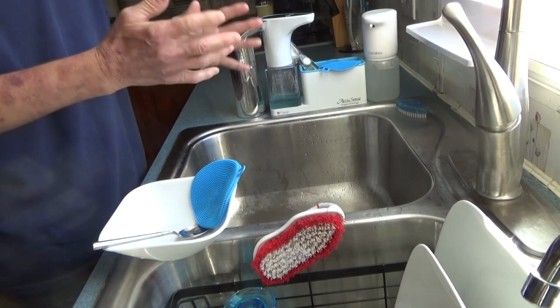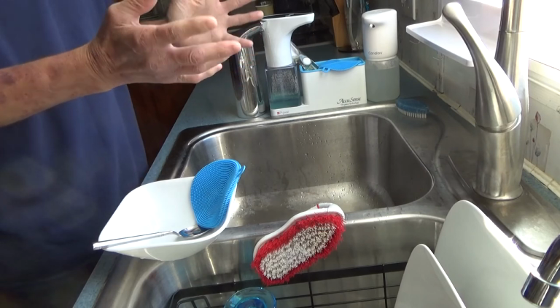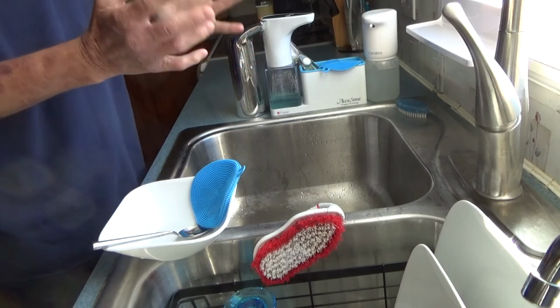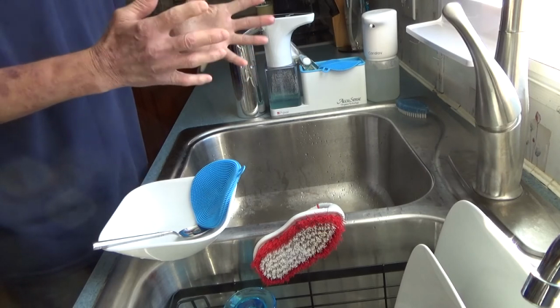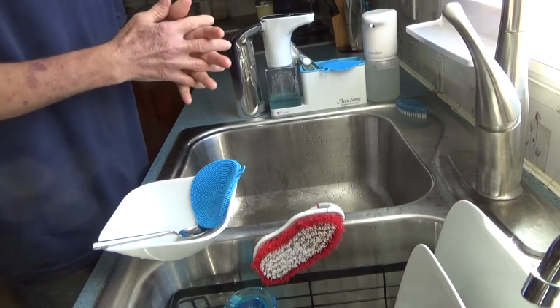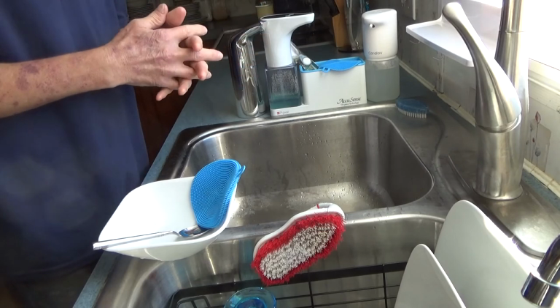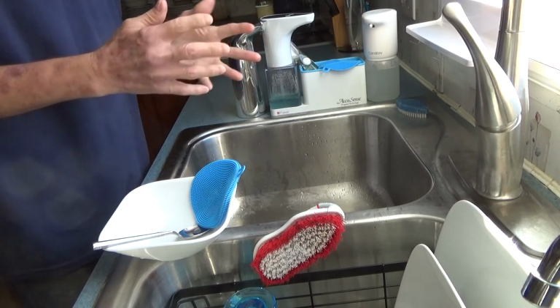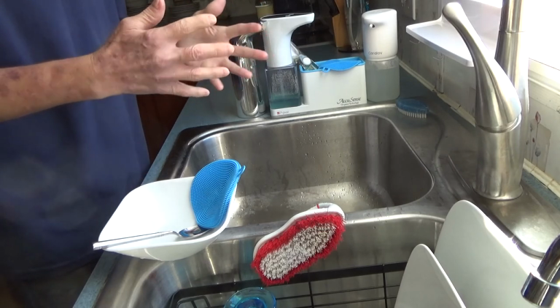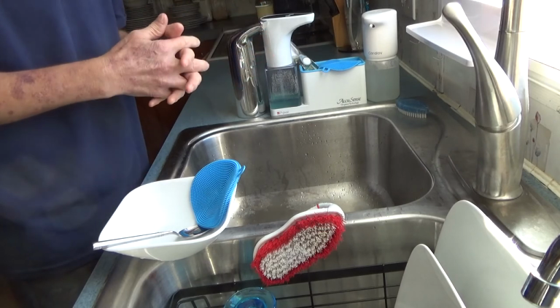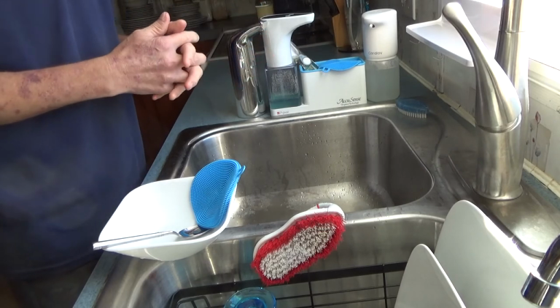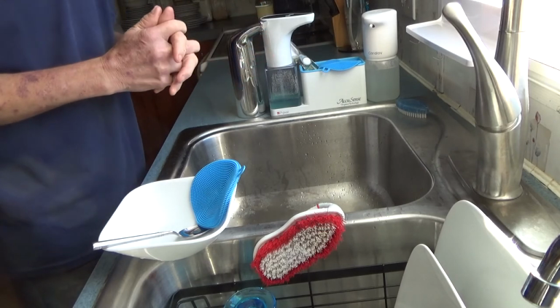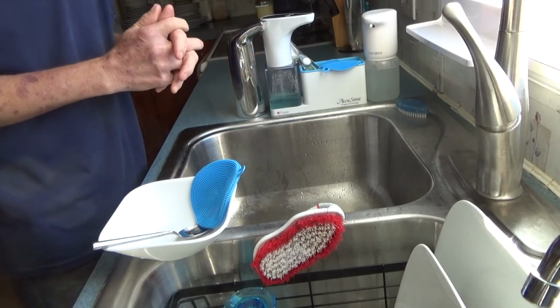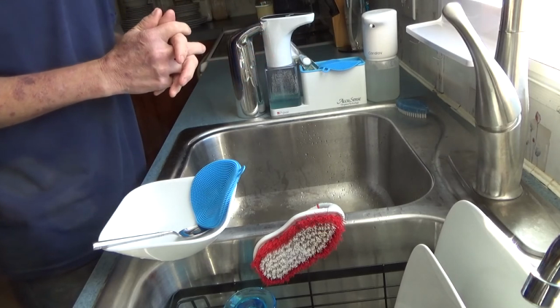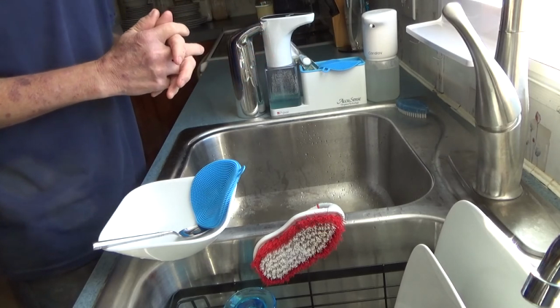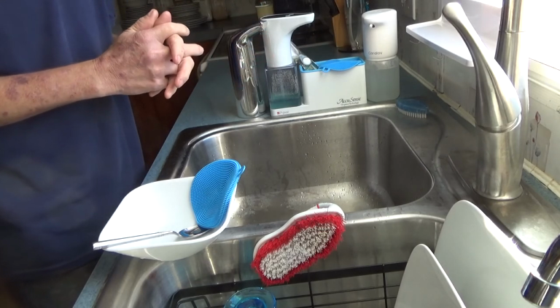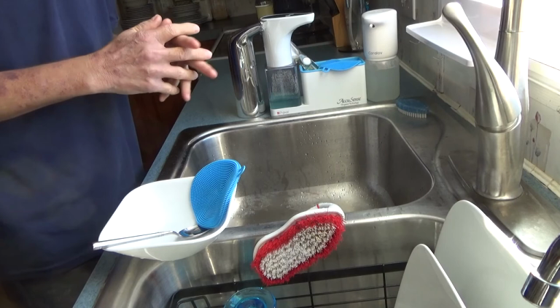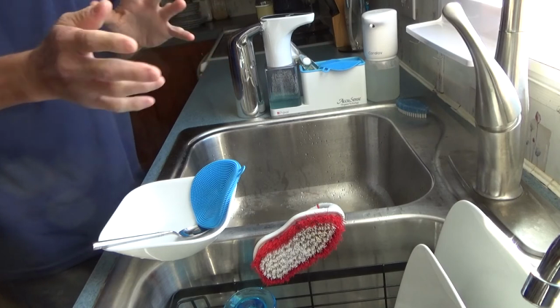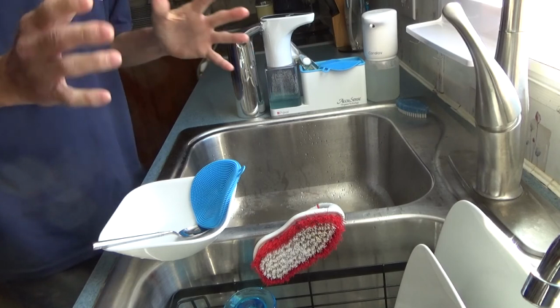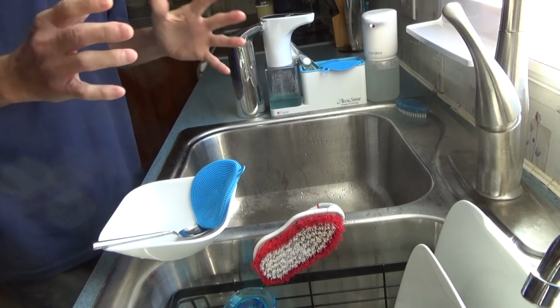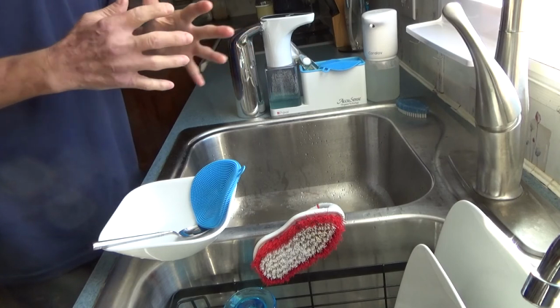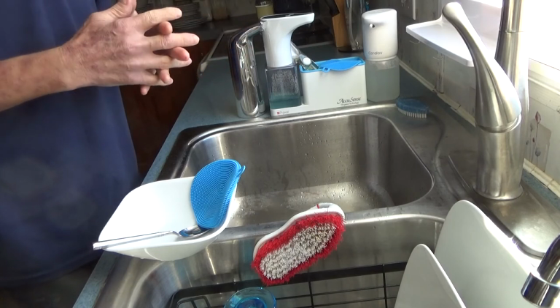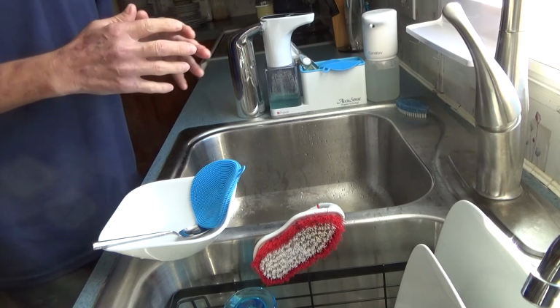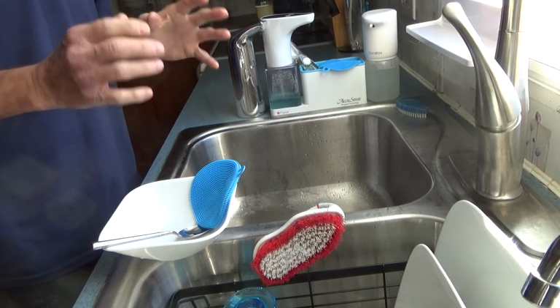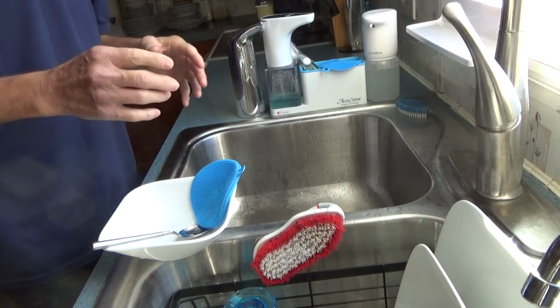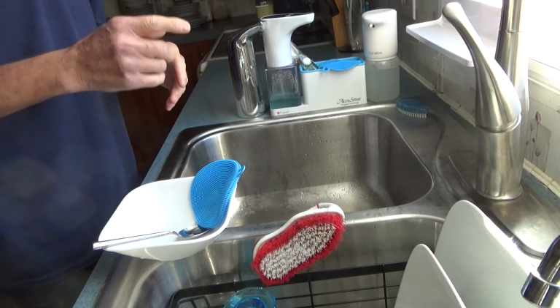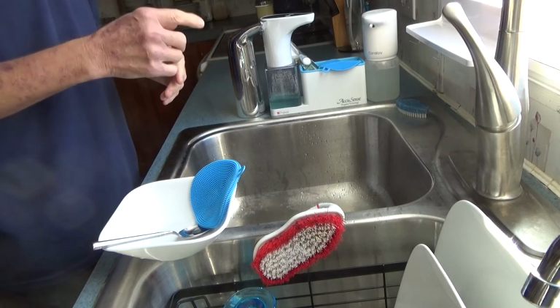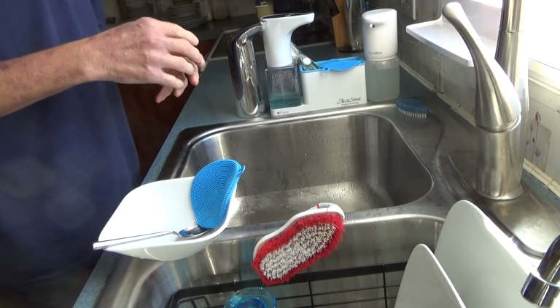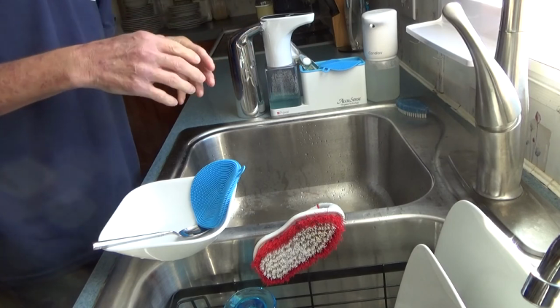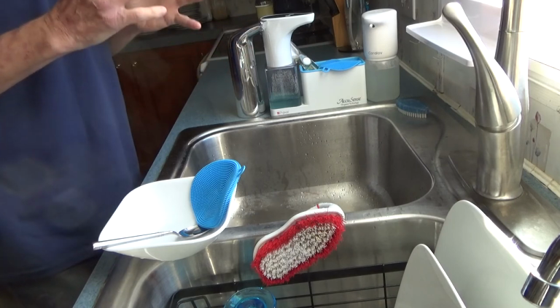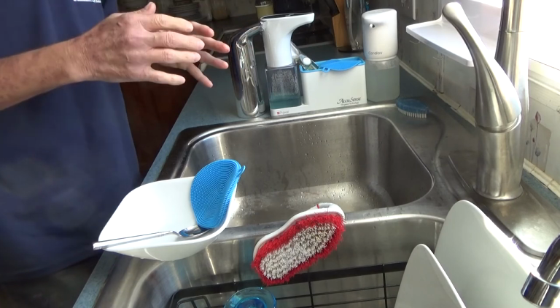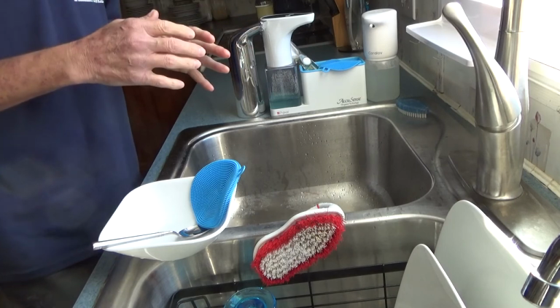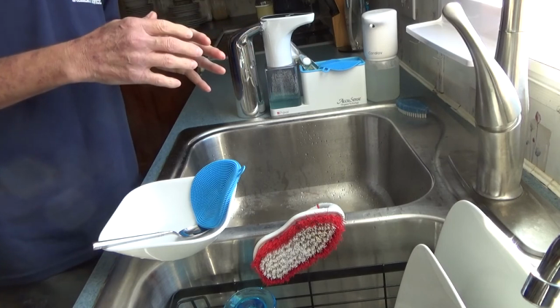Obviously thin soap is required. Hopefully that gives you a little bit of an idea. Thanks for watching — check out the link below.